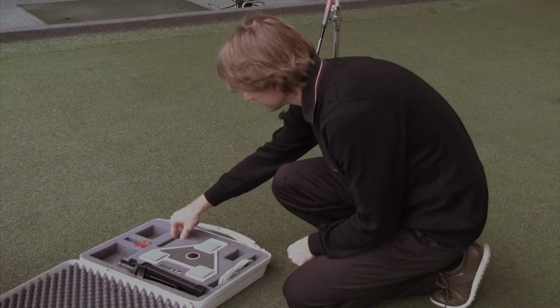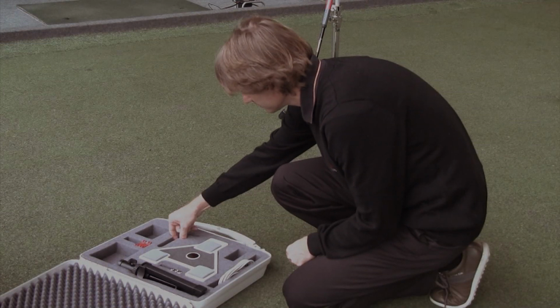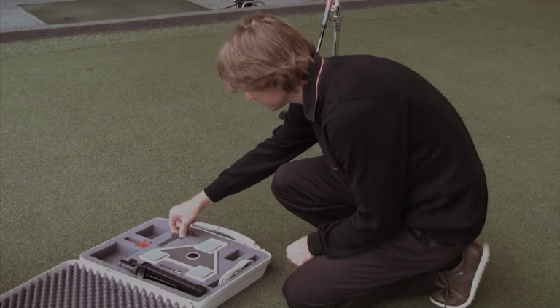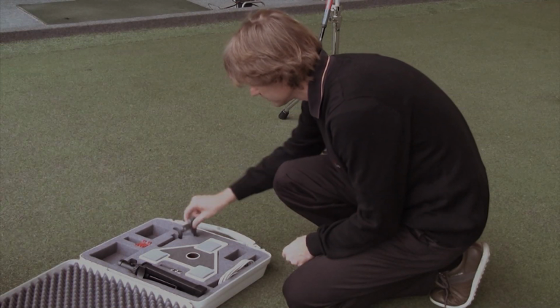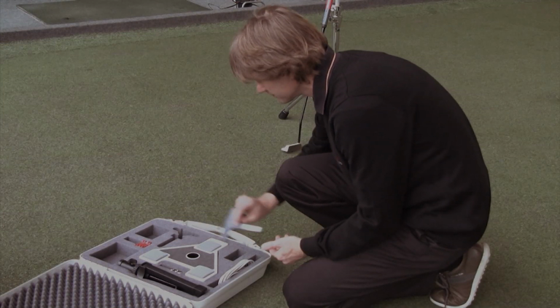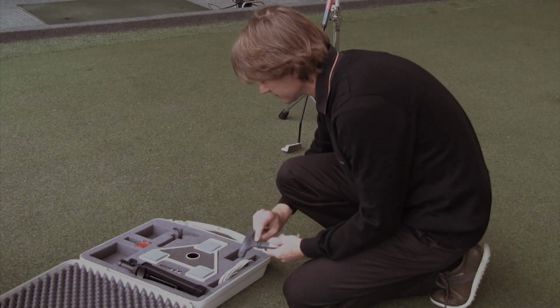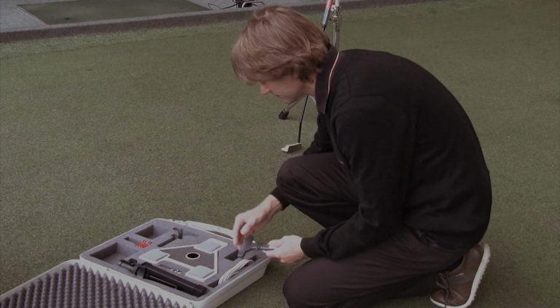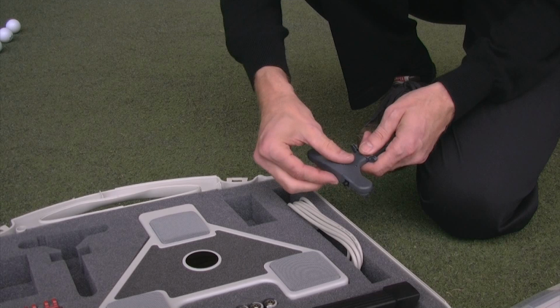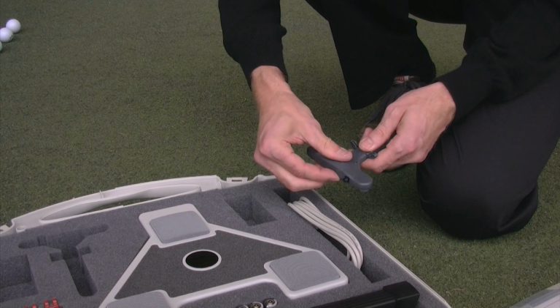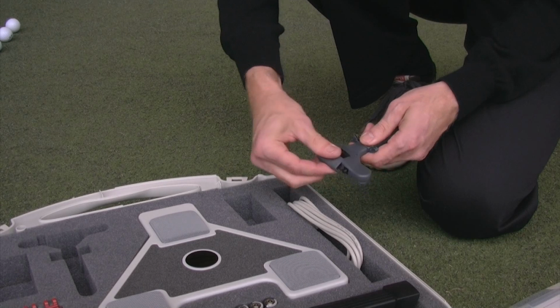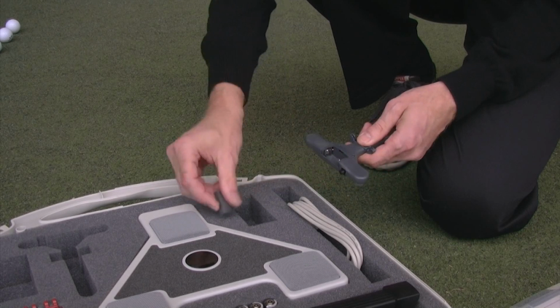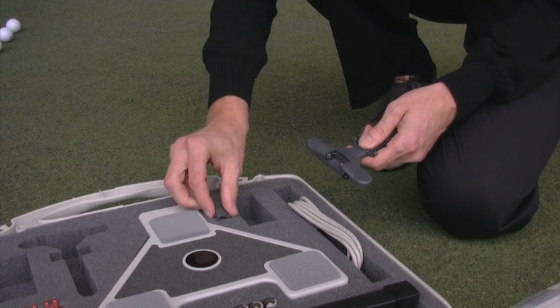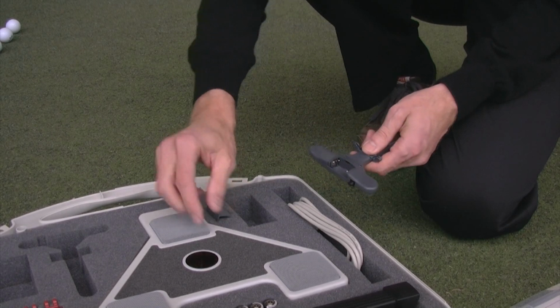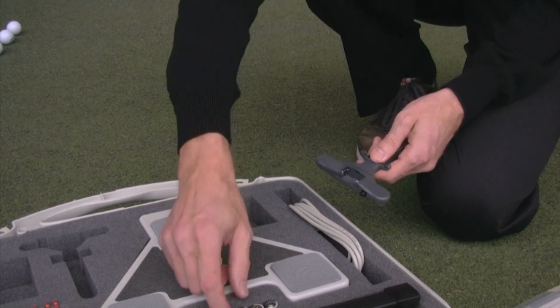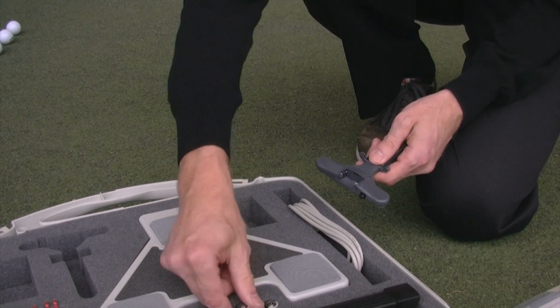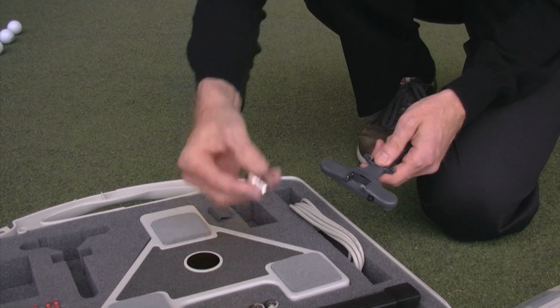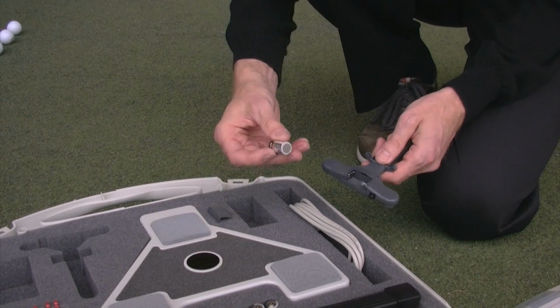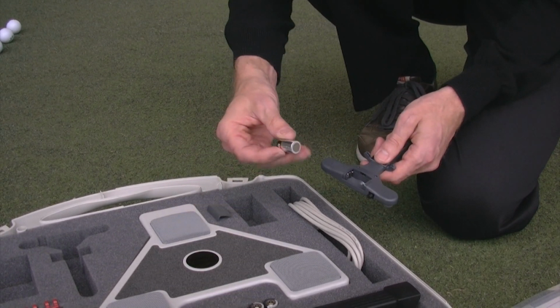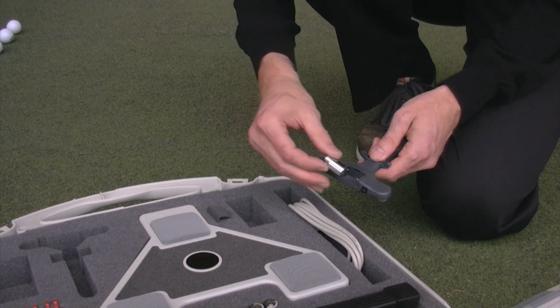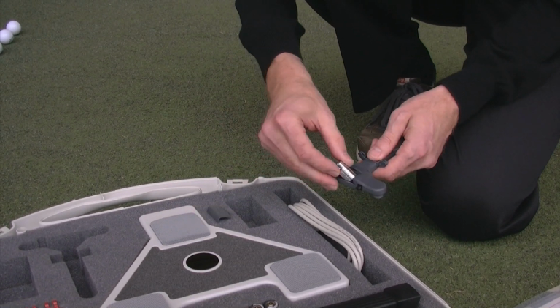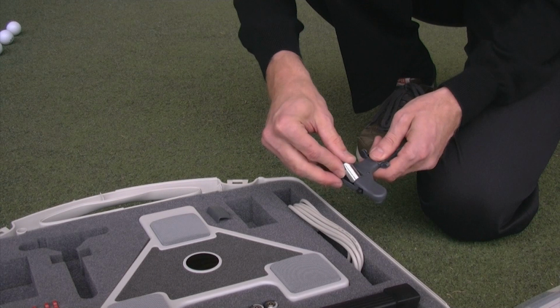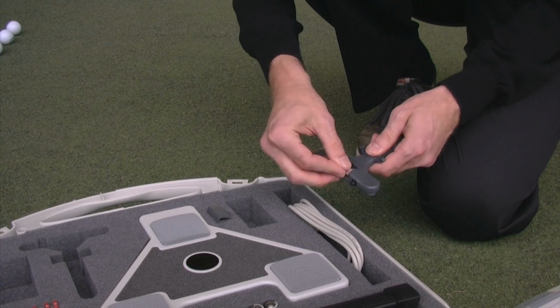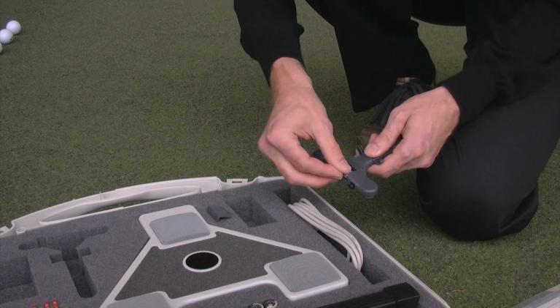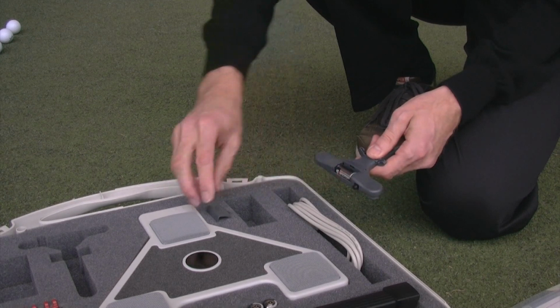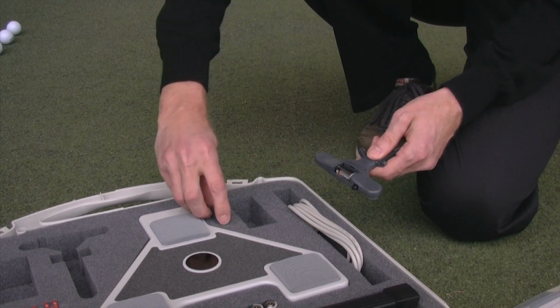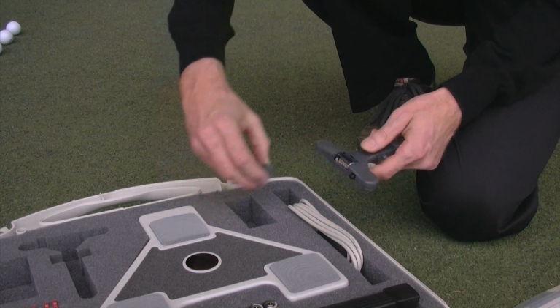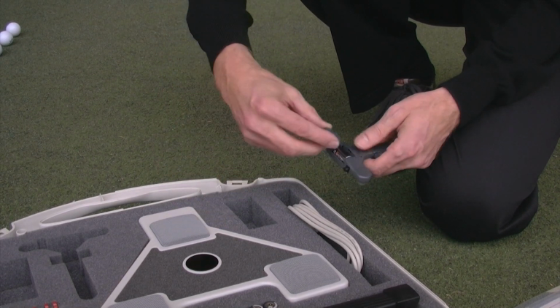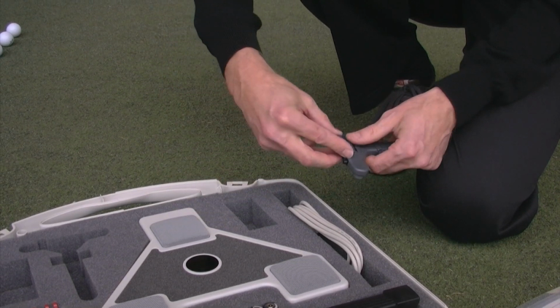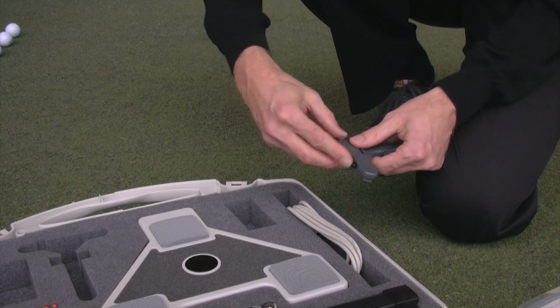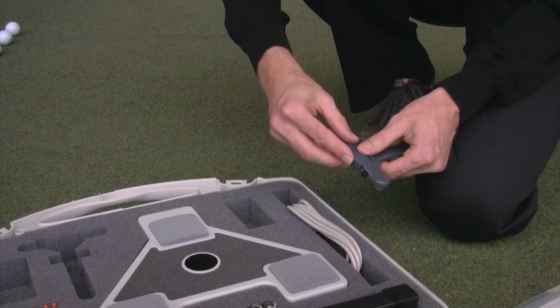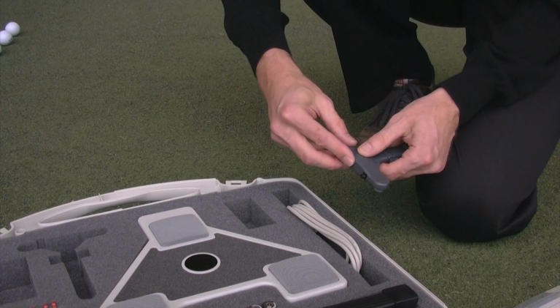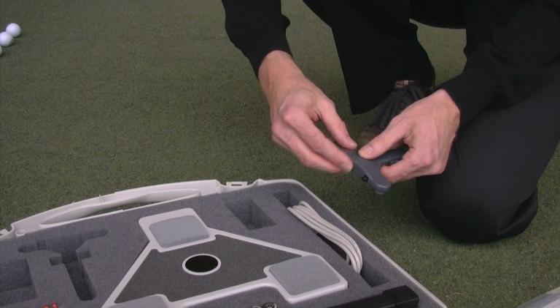First you have to prepare the flex triplet. Open the battery case of the flex triplet and insert the provided battery, then close the battery case.